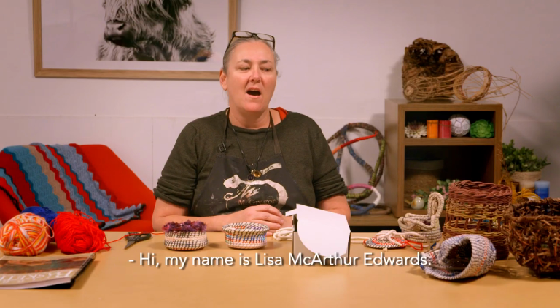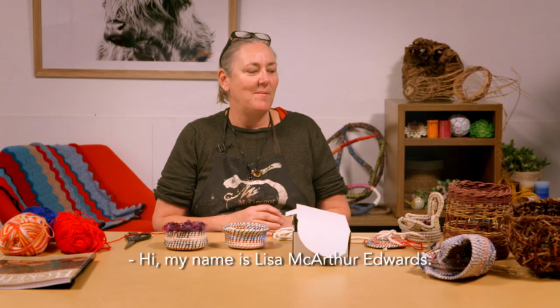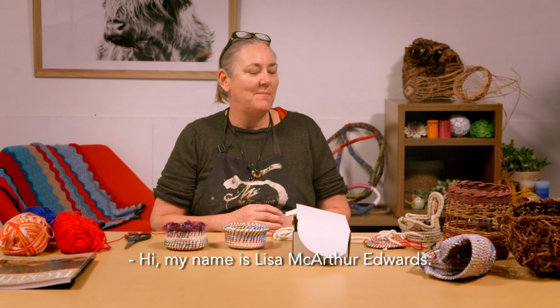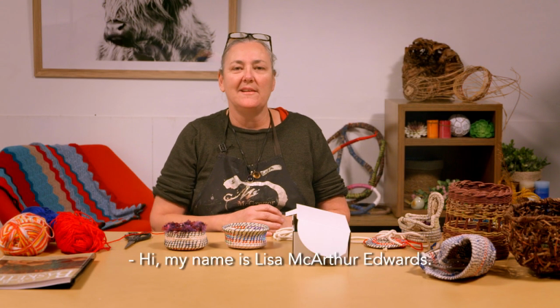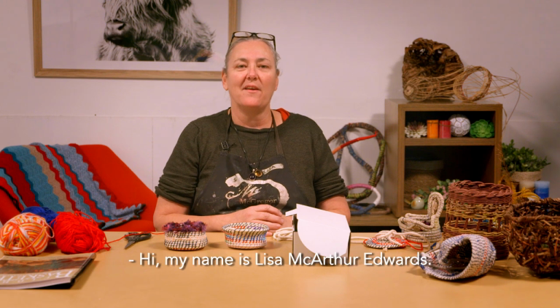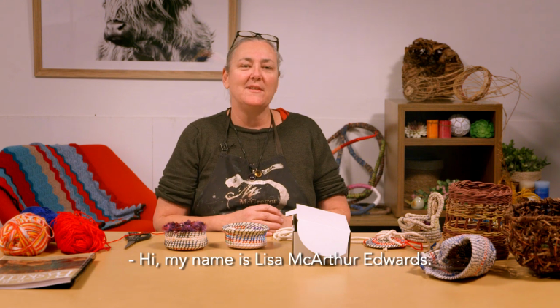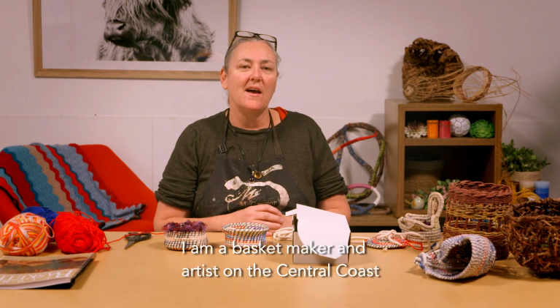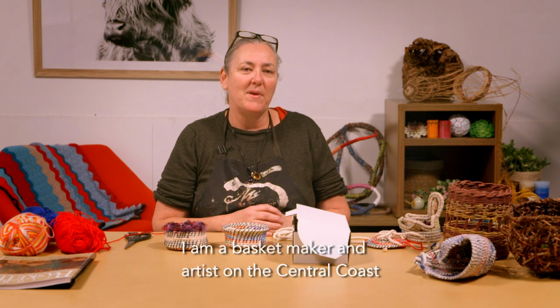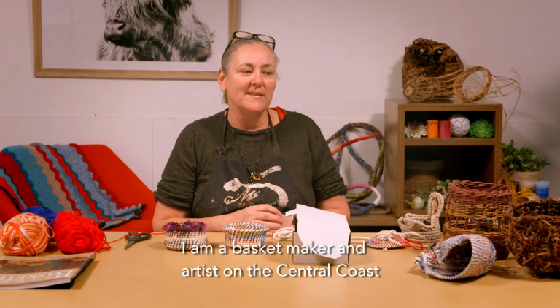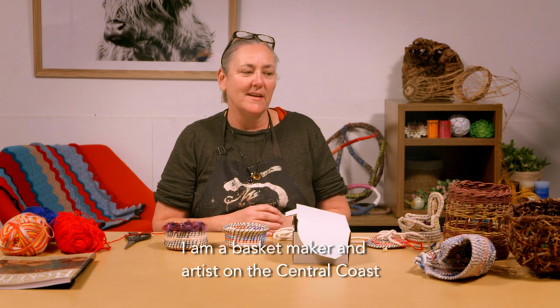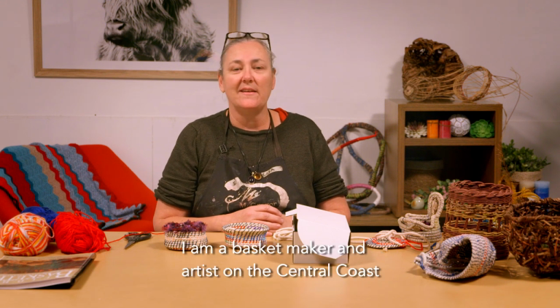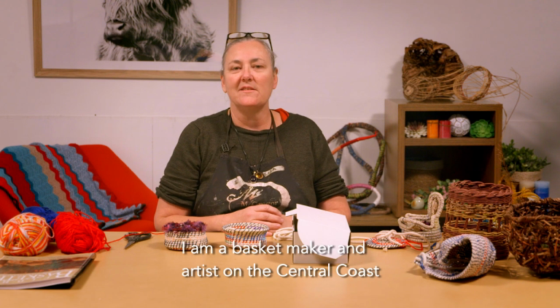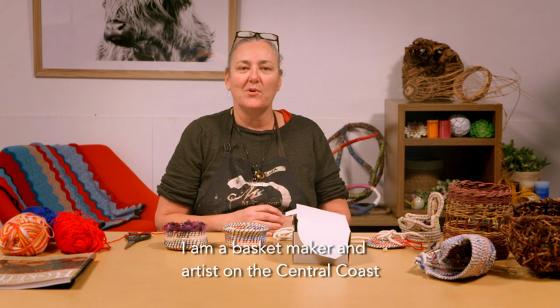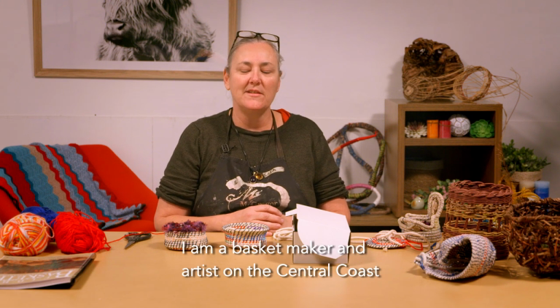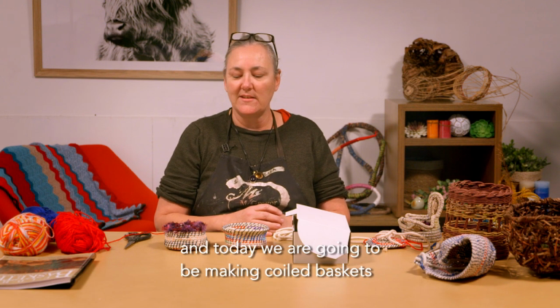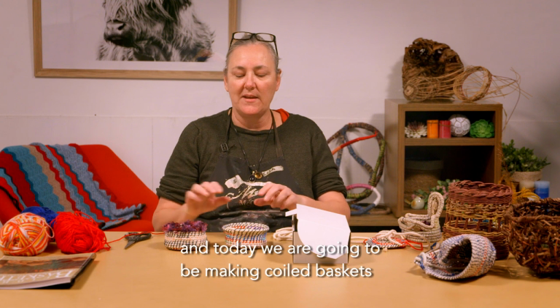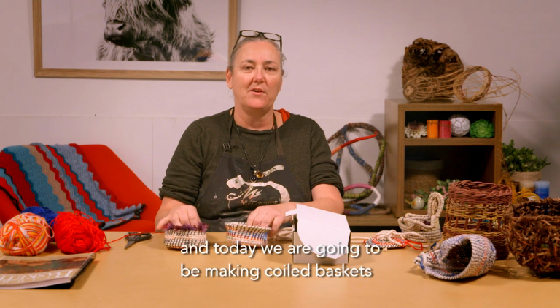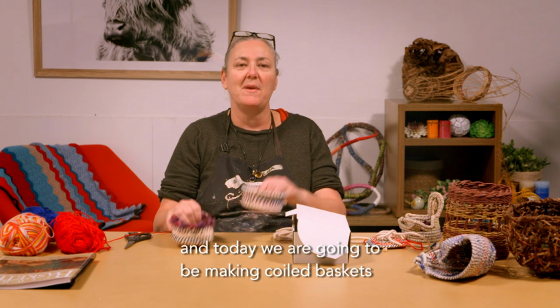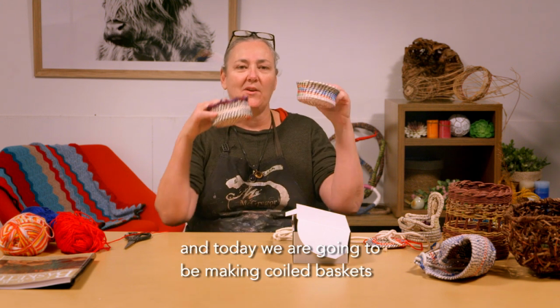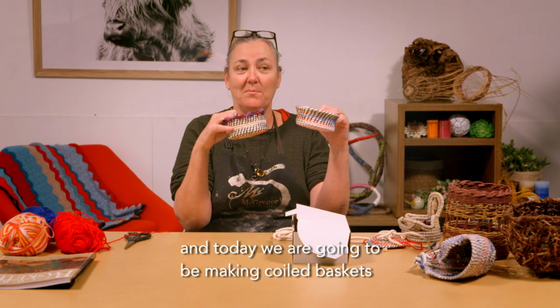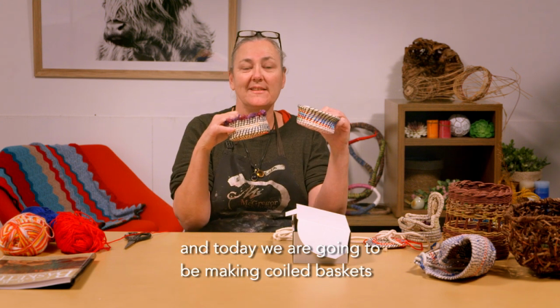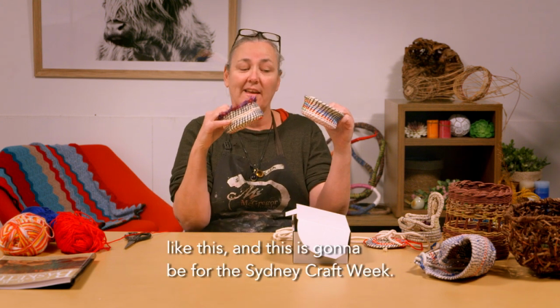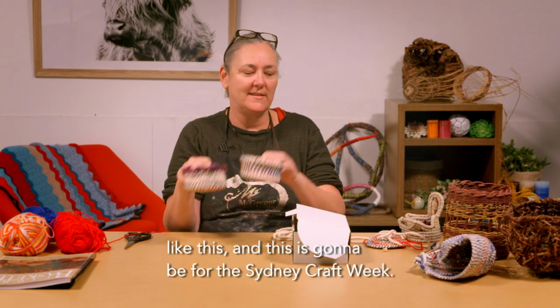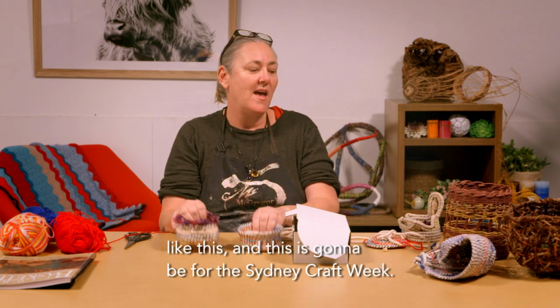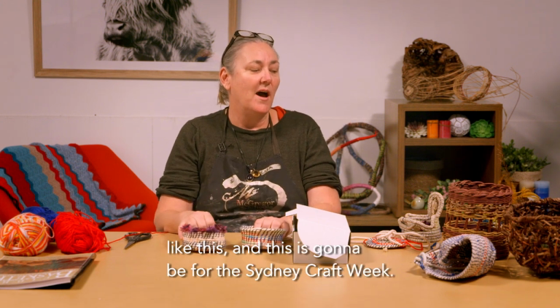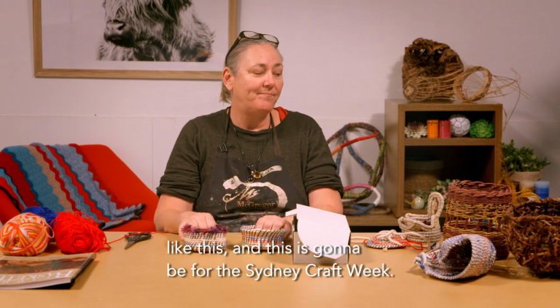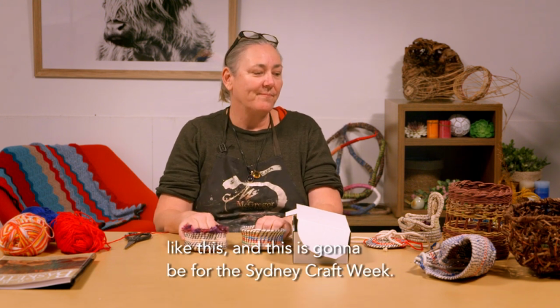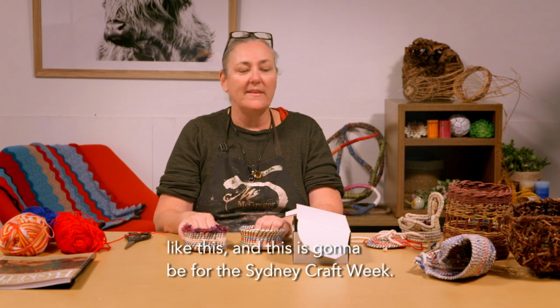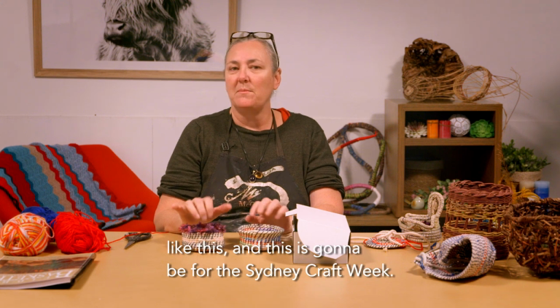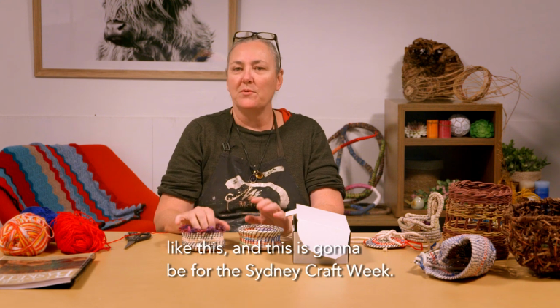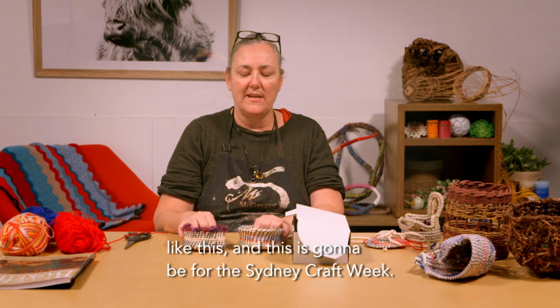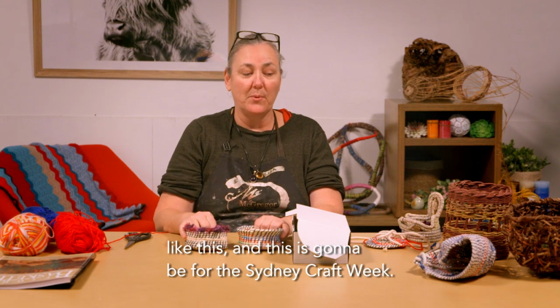Hi, my name is Lisa McArthur-Edwards. I am a basket maker and artist on the Central Coast, and today we are going to be making coiled baskets like this. This is going to be for Sydney Craft Week.